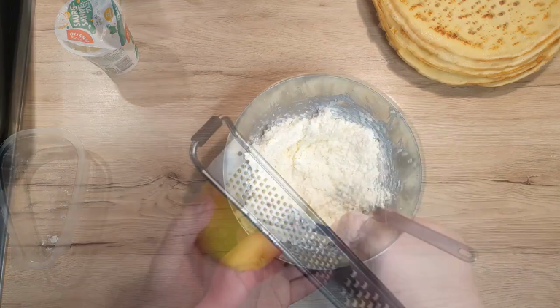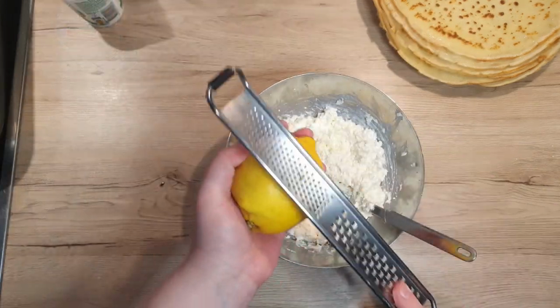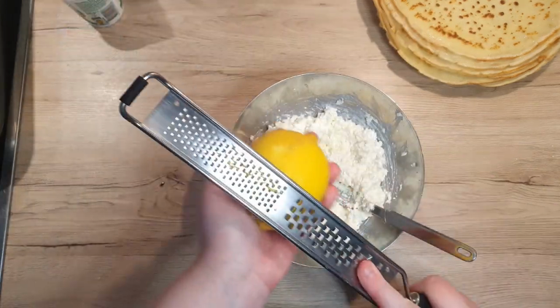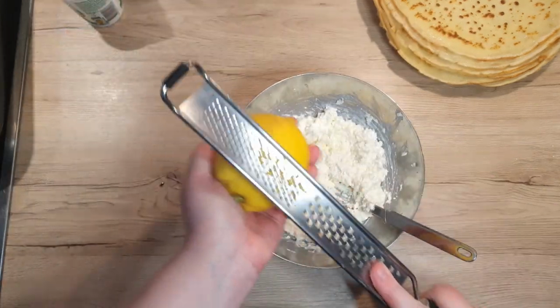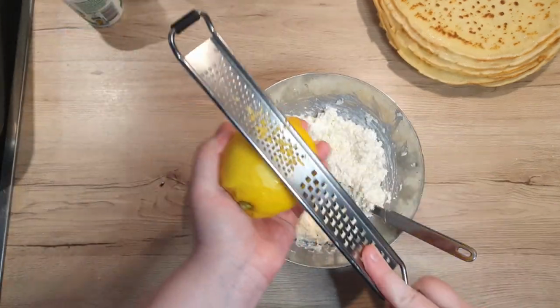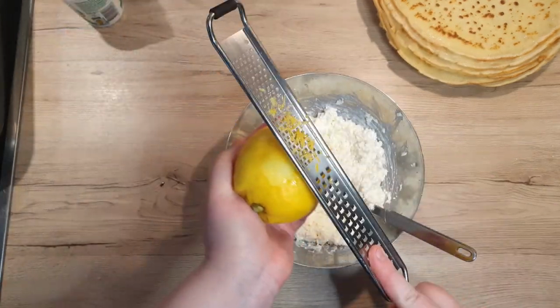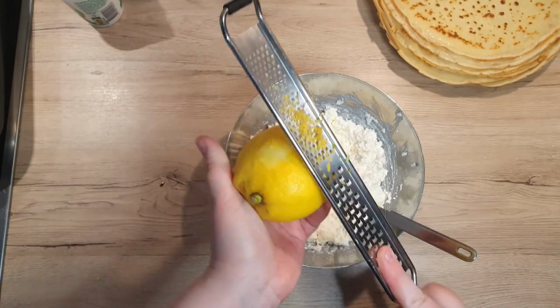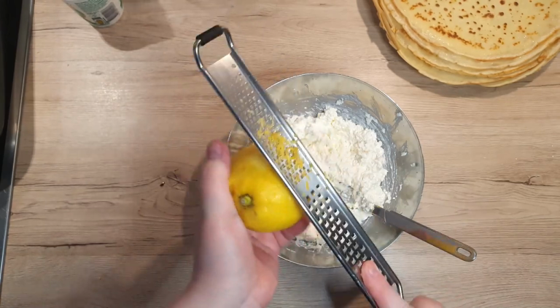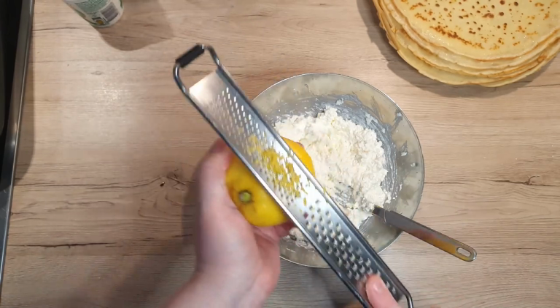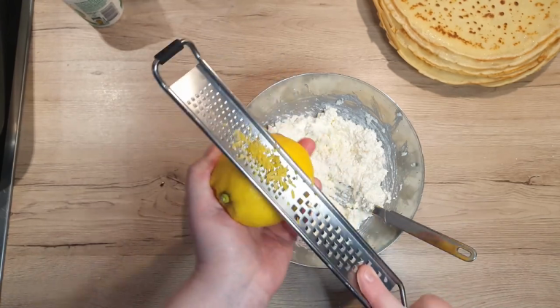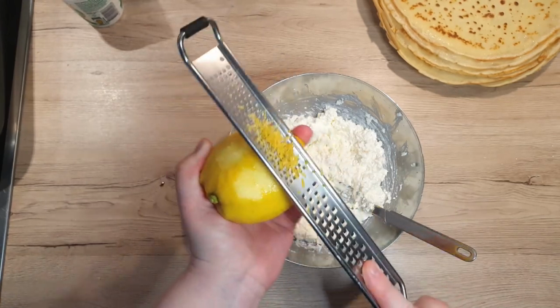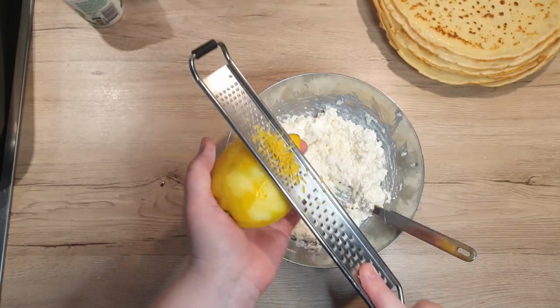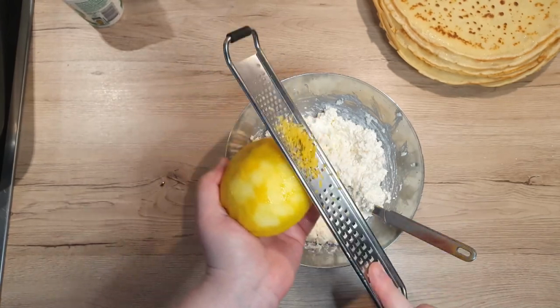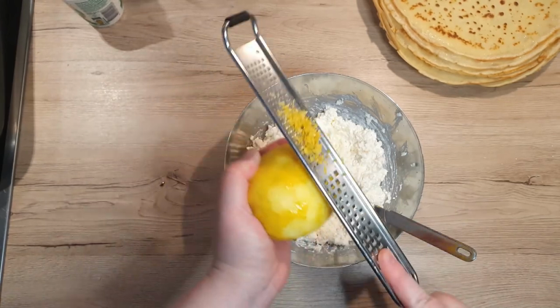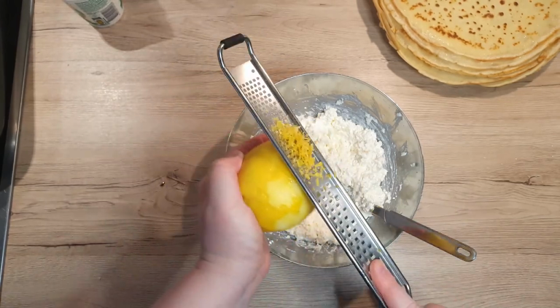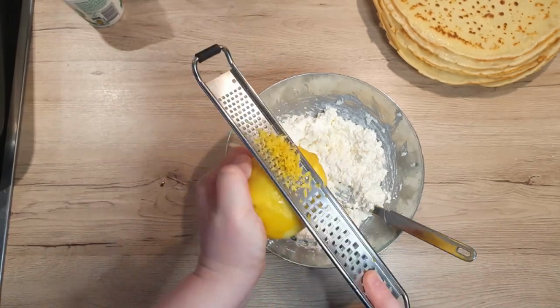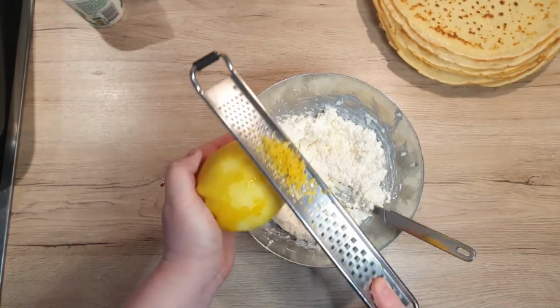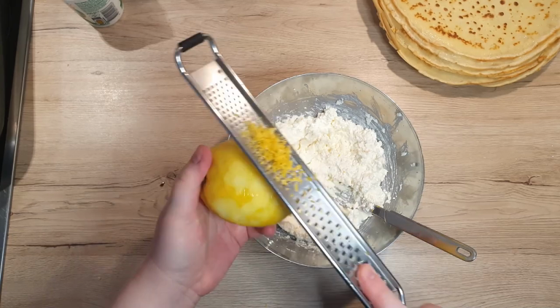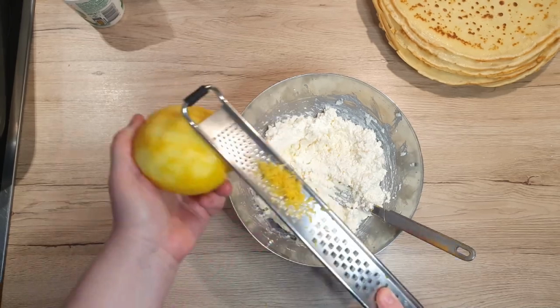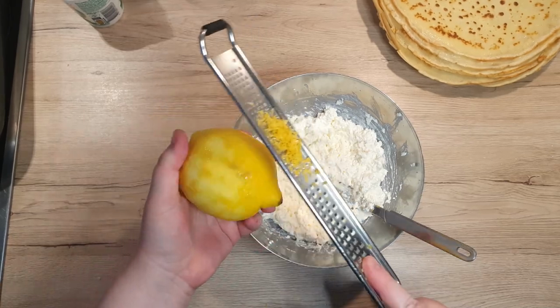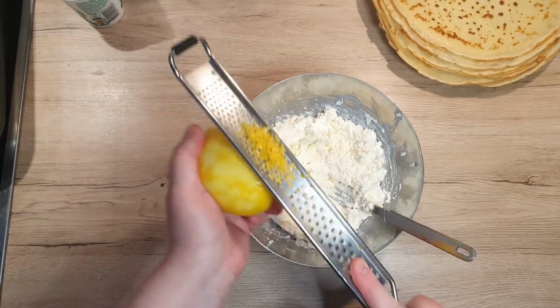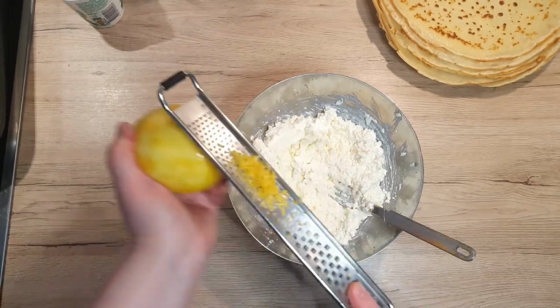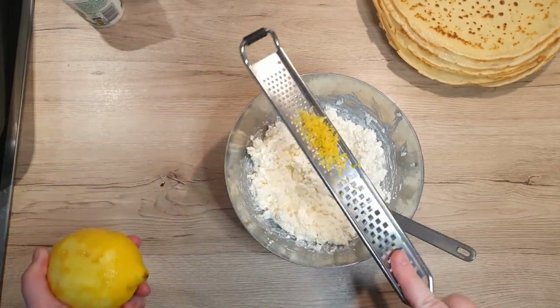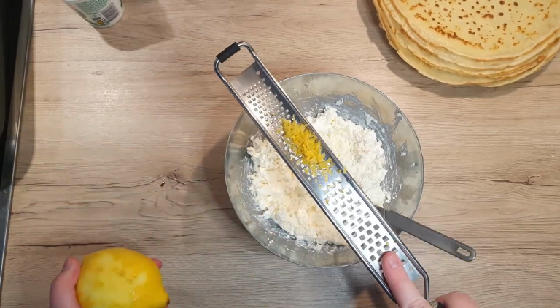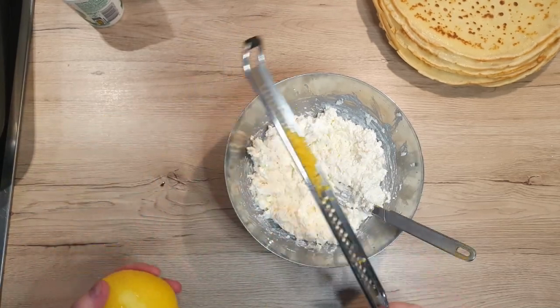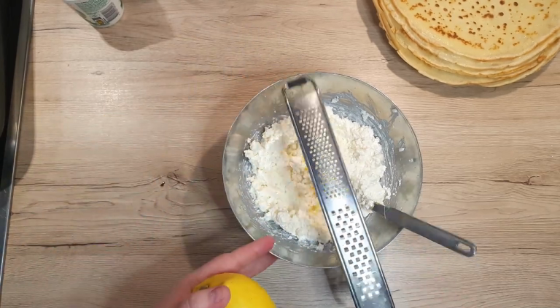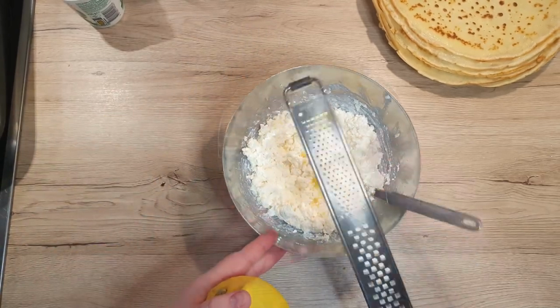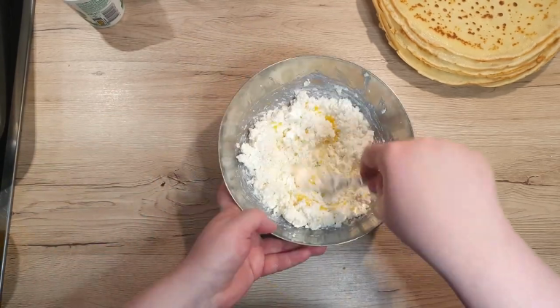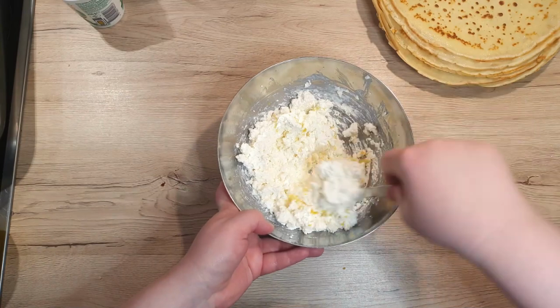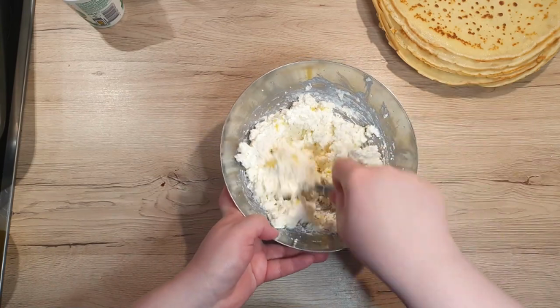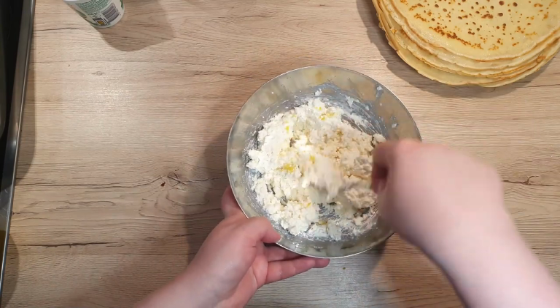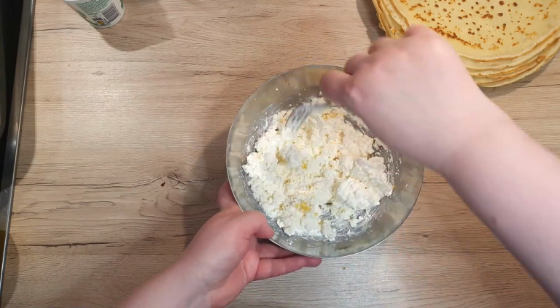To the mixture, grate in half a teaspoon of lemon zest and mix. If you grate it like I do here, it's easier to see where and what you're grating. This way, you will avoid the white bitter part of the lemon rind.